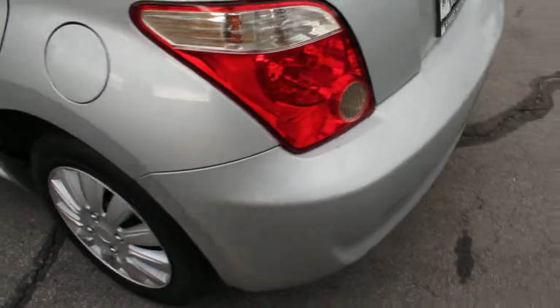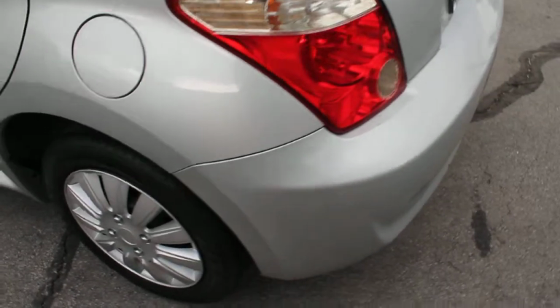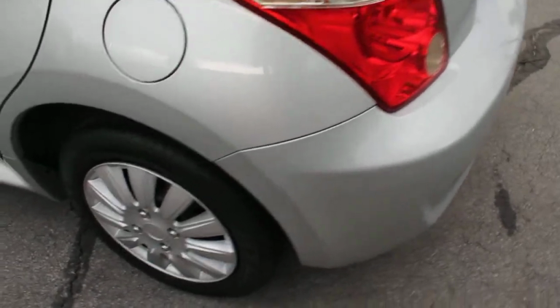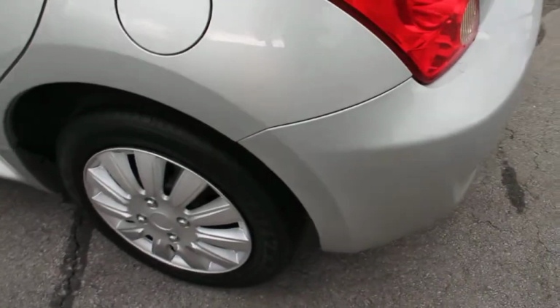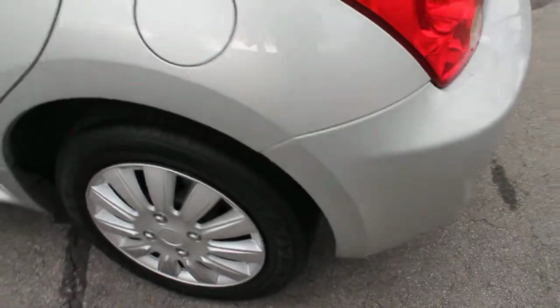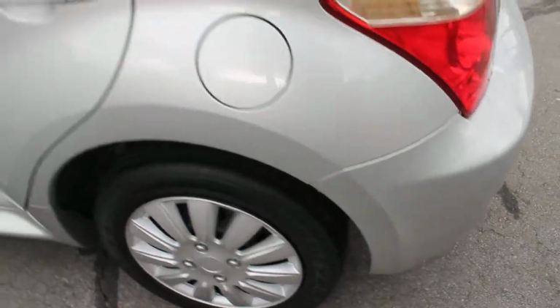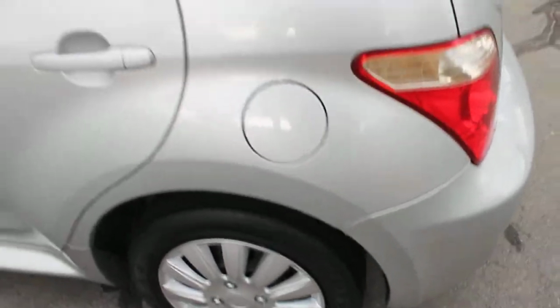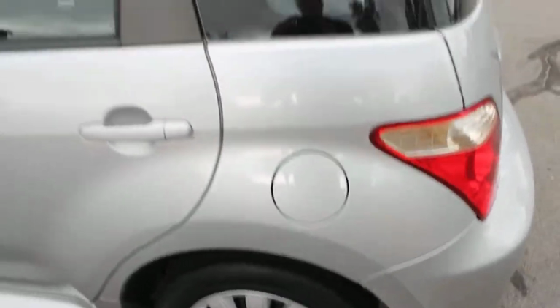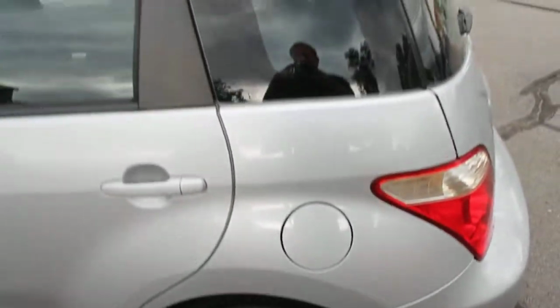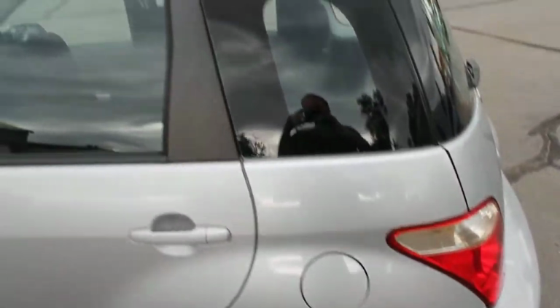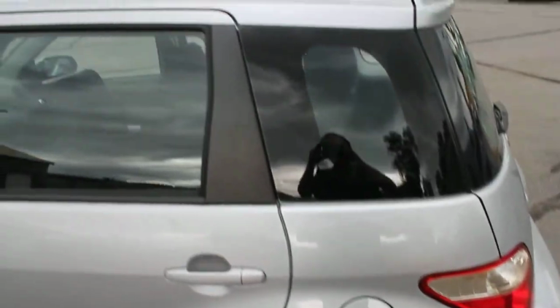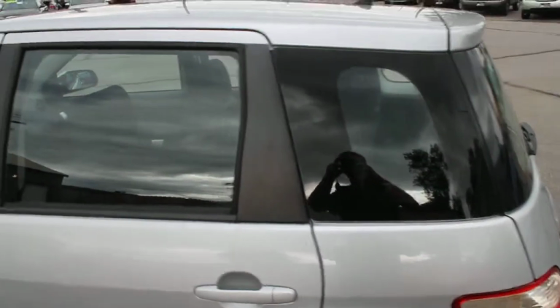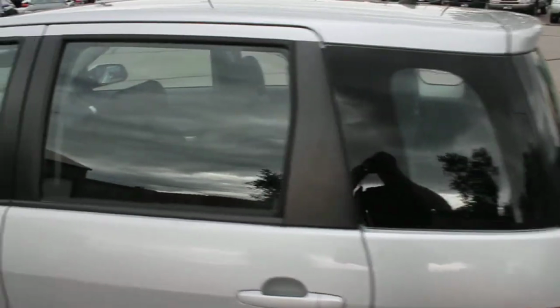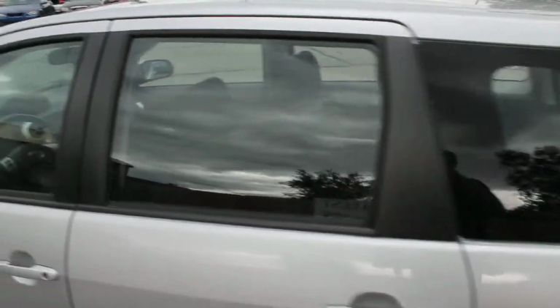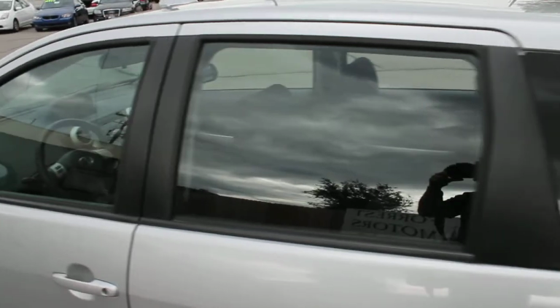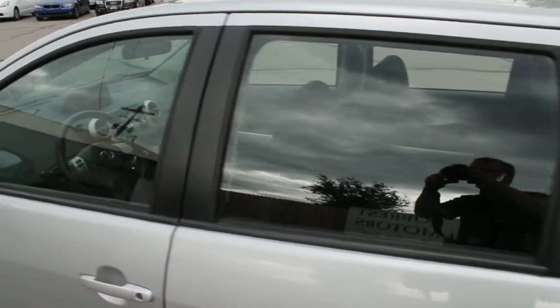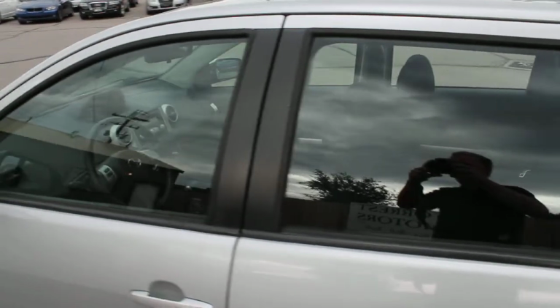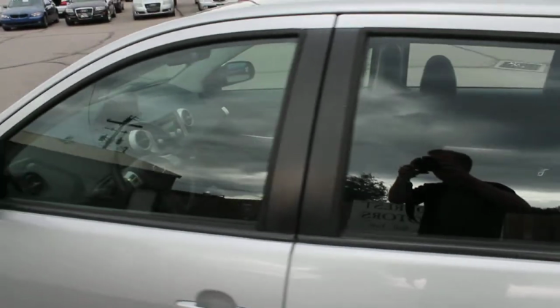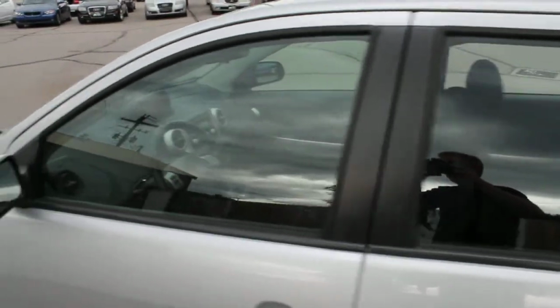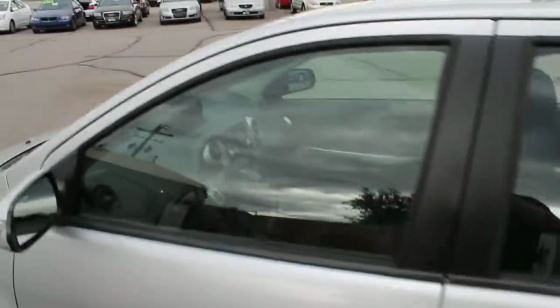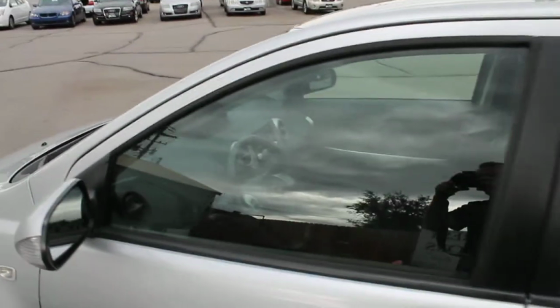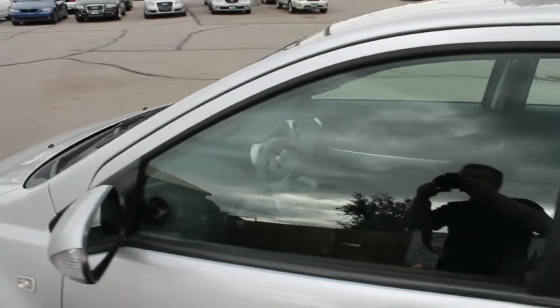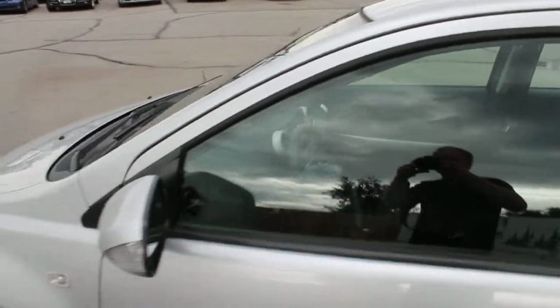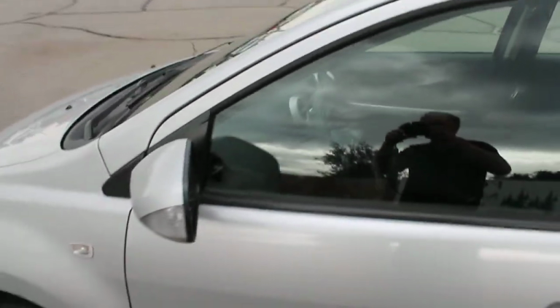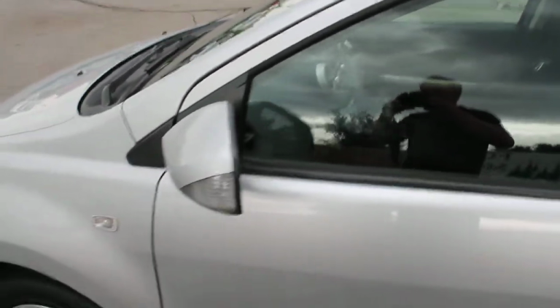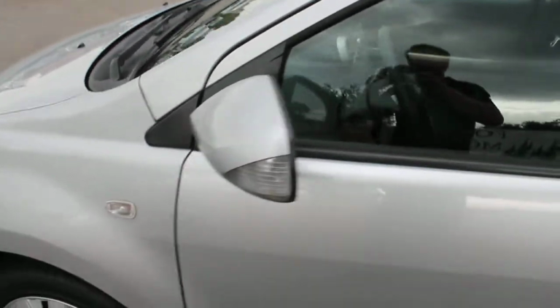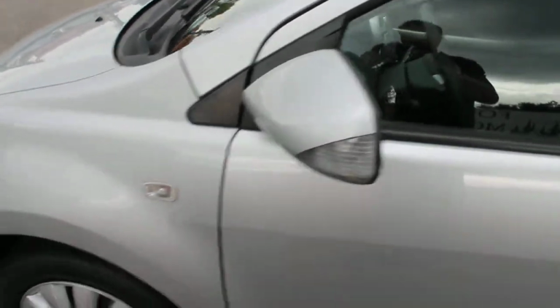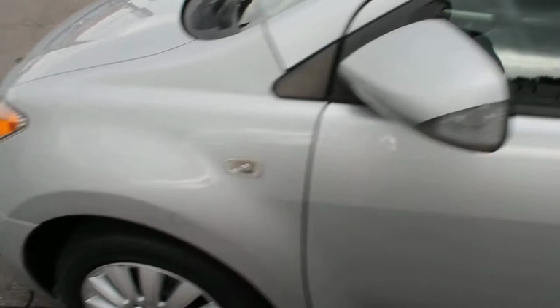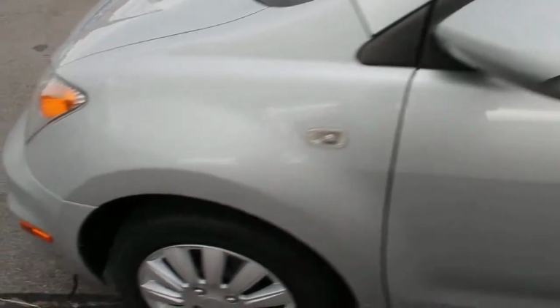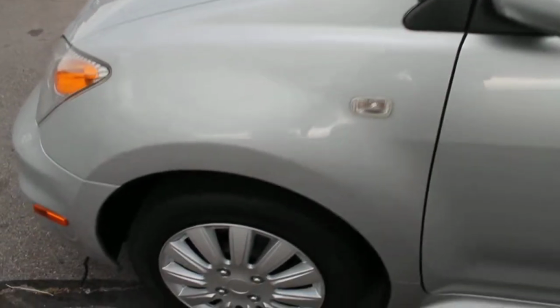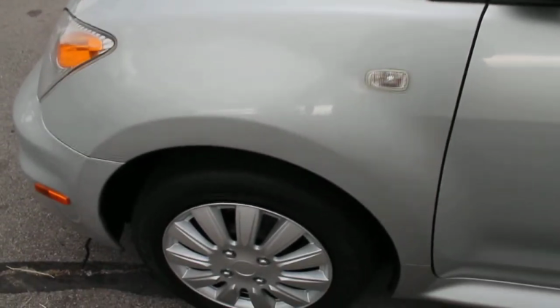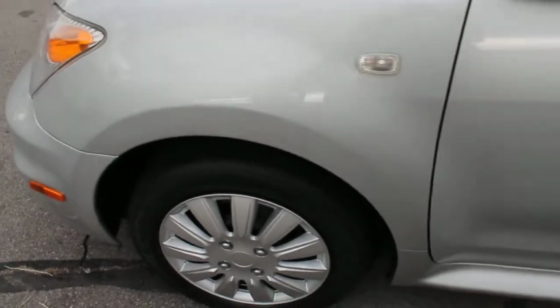This has an automatic transmission. It rides and drives very well. We've got very good tires on this — I would say that they are like new.